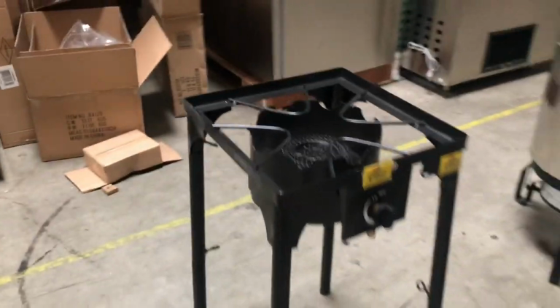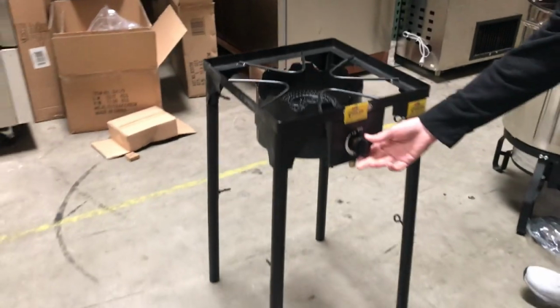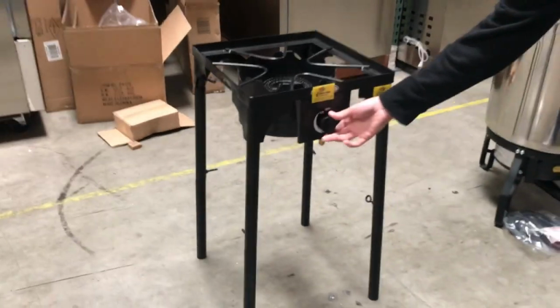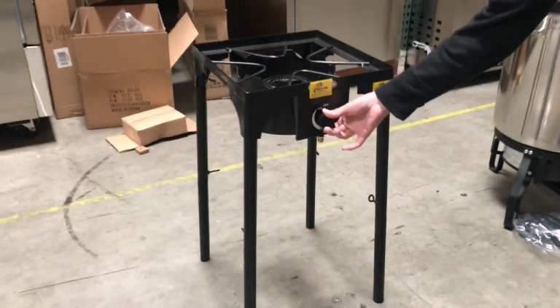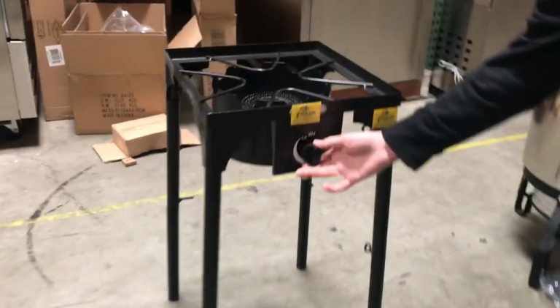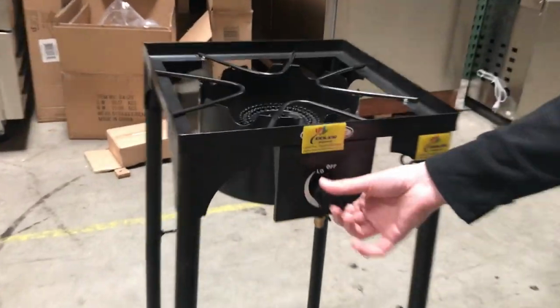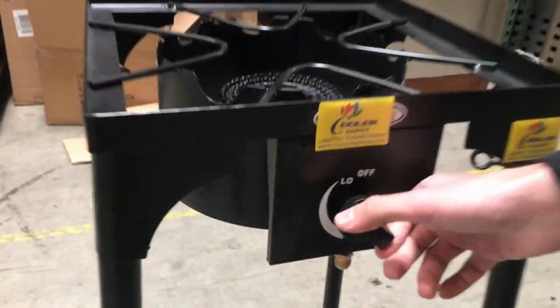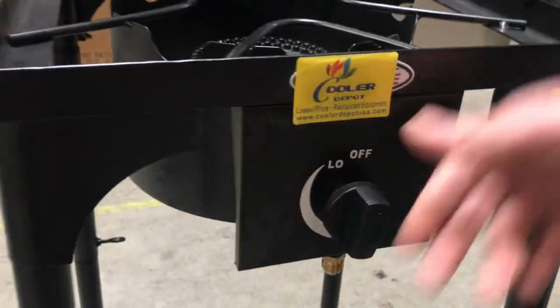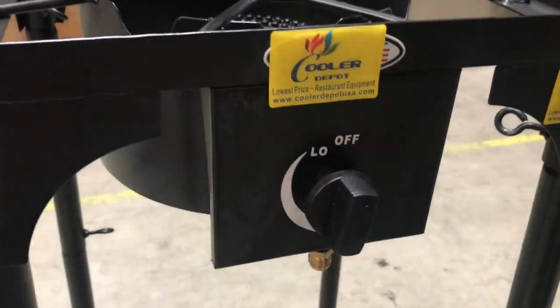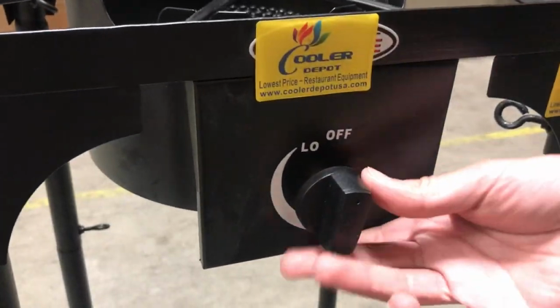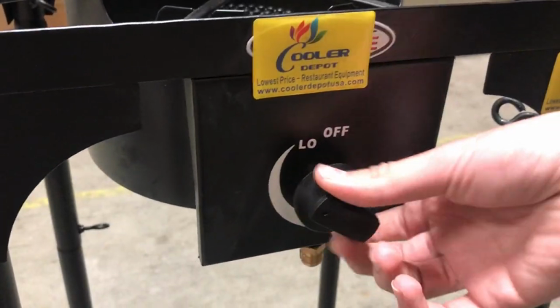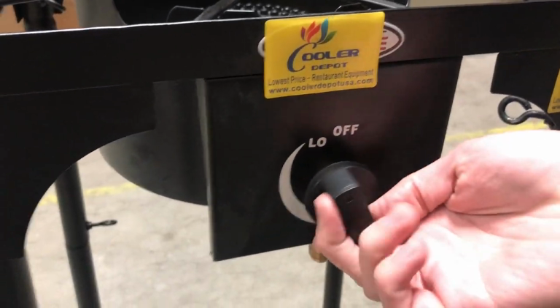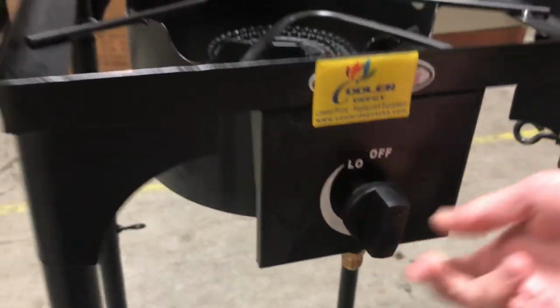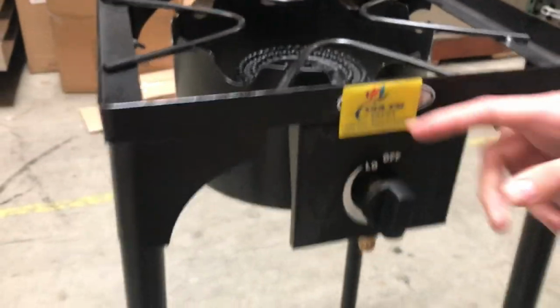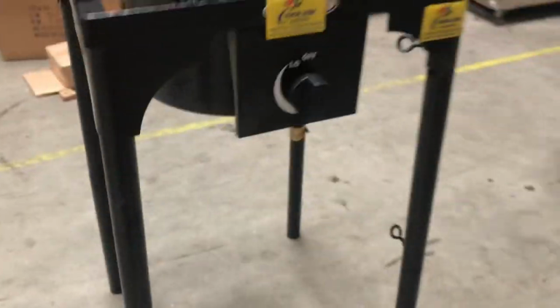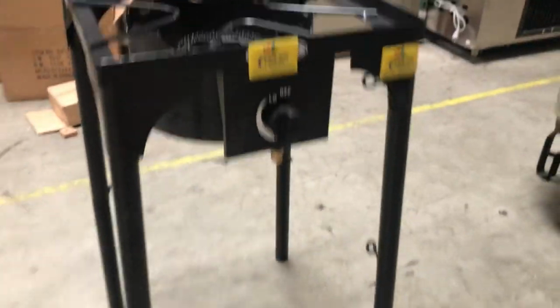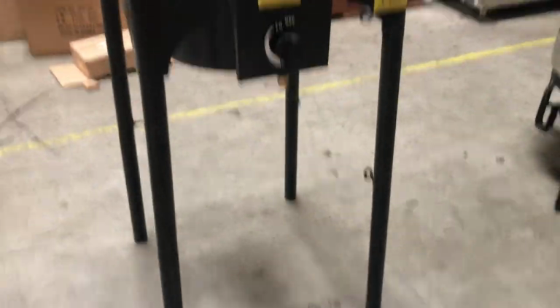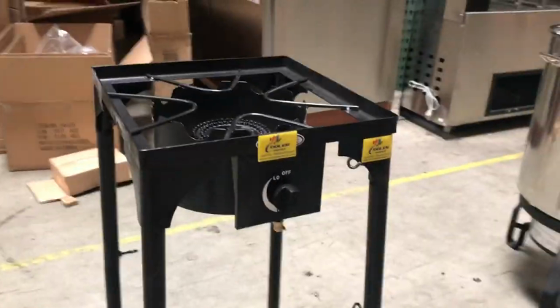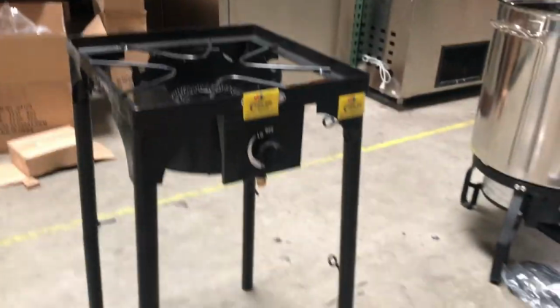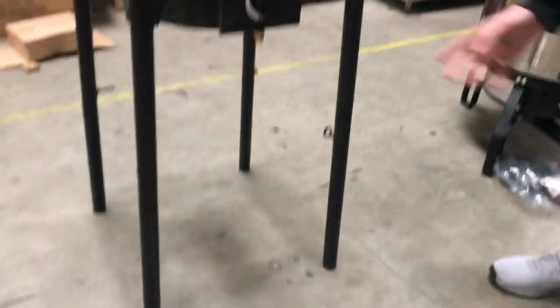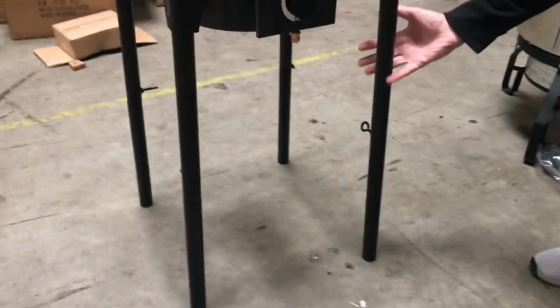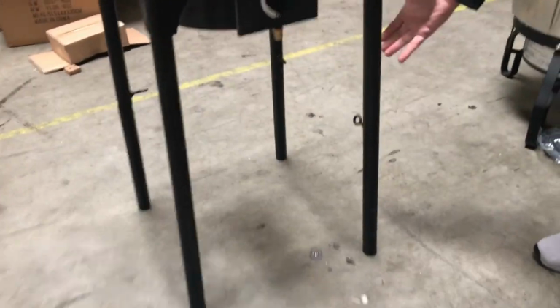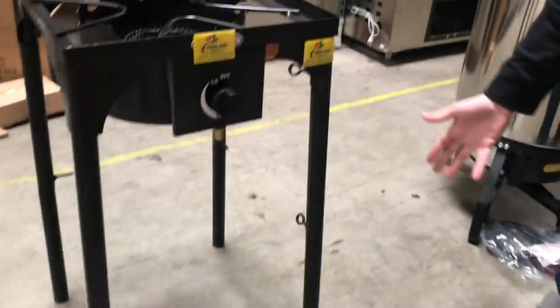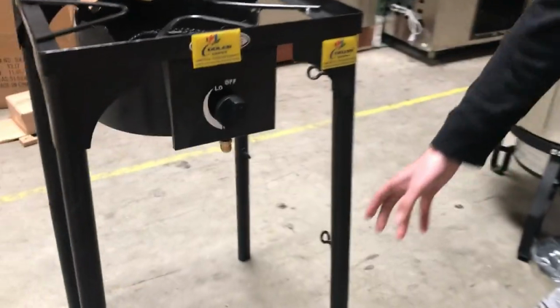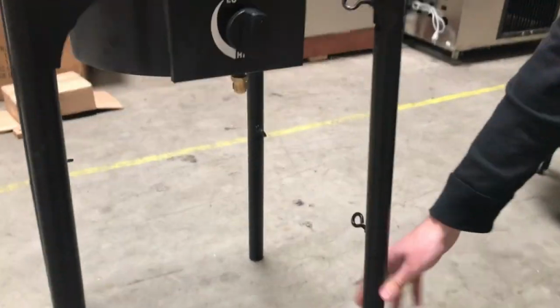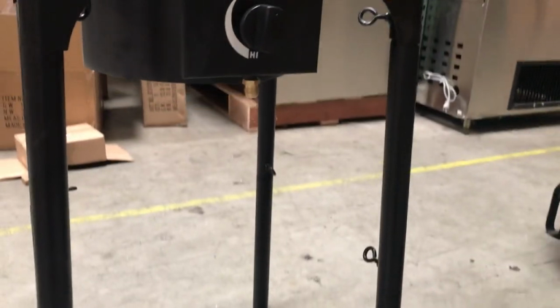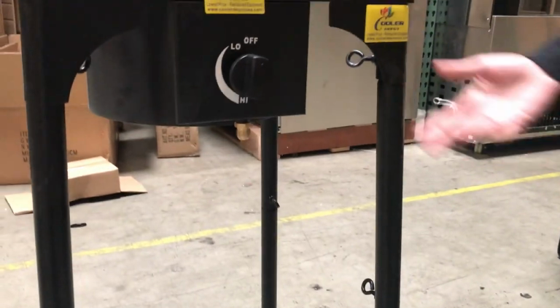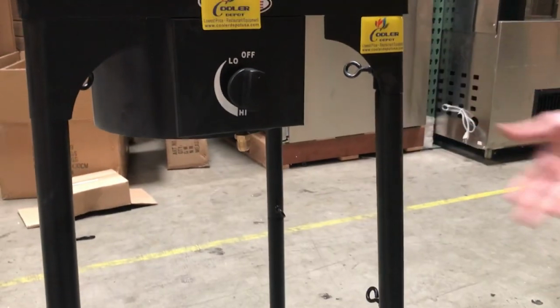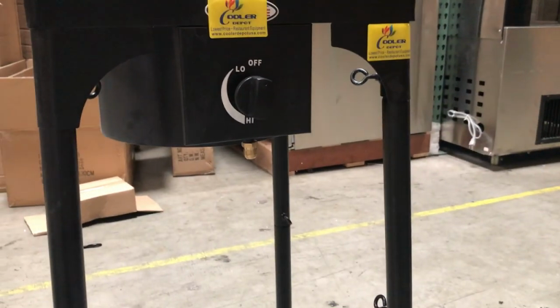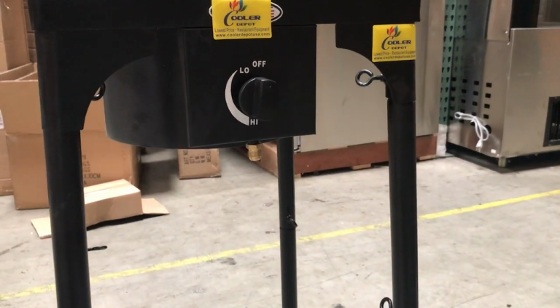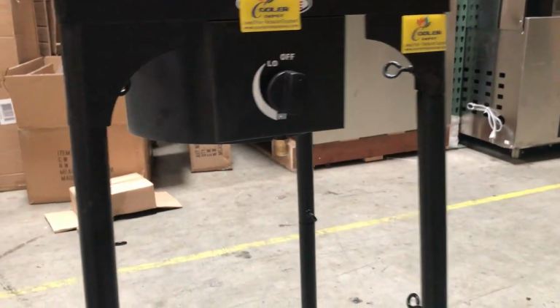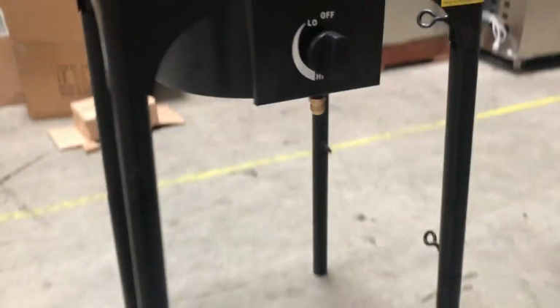You've got your control in the front — you can control the temperature. Cooler Depot is the brand on this. It has legs, and you can also take out the legs and make it a countertop griddle.